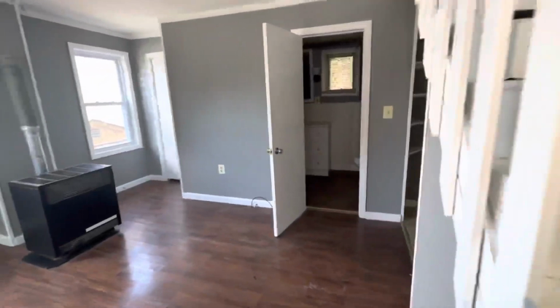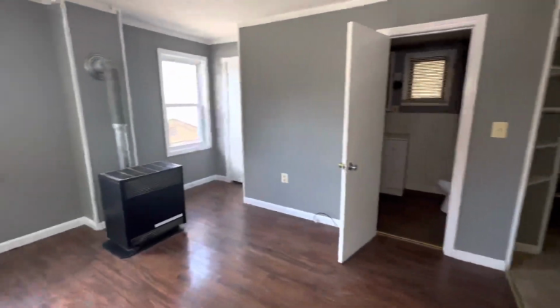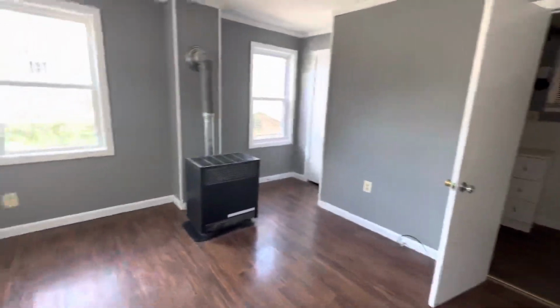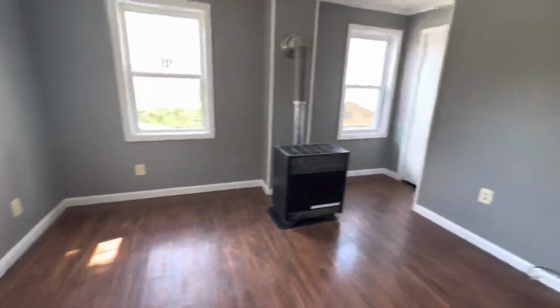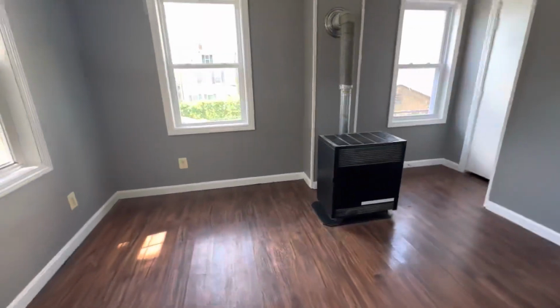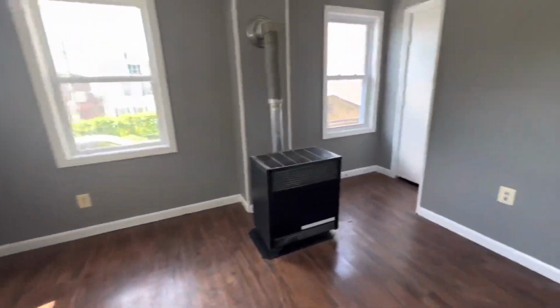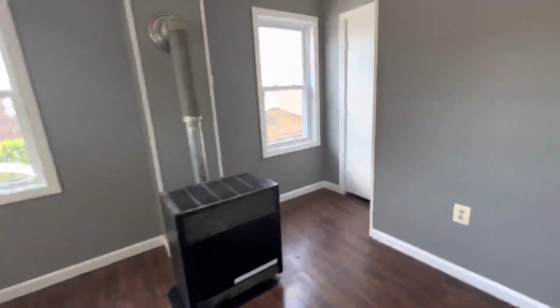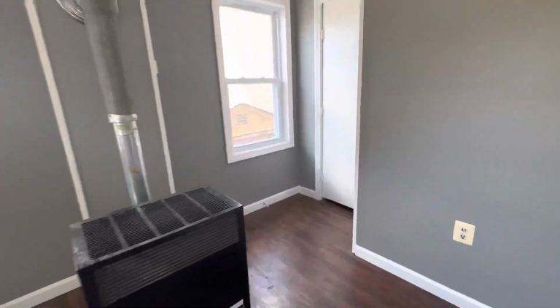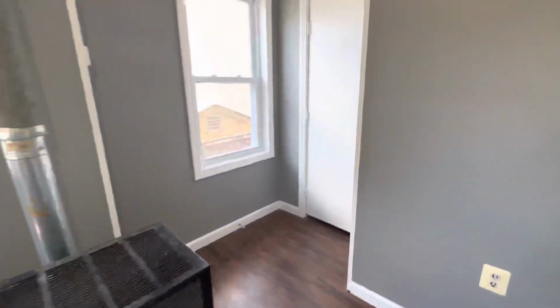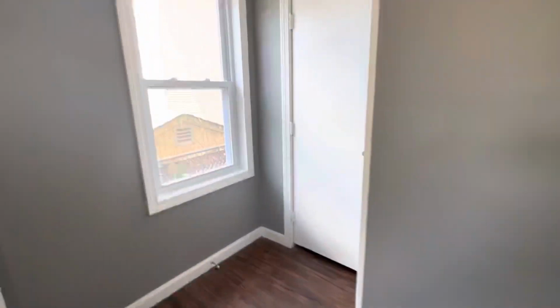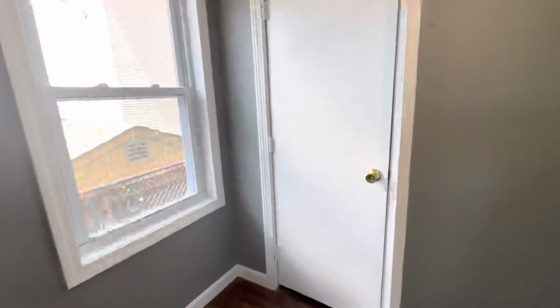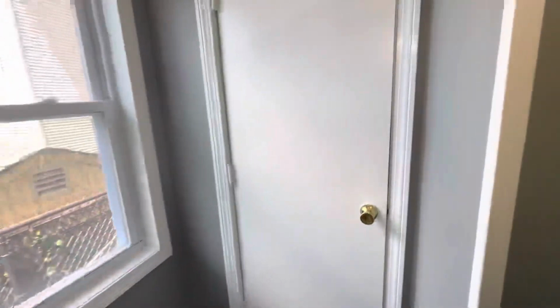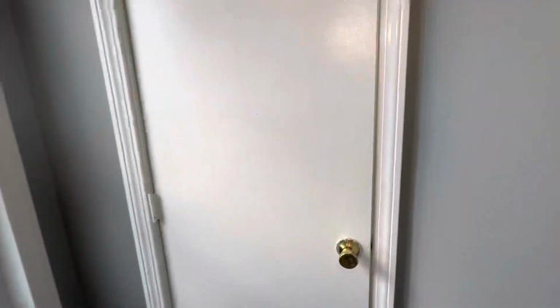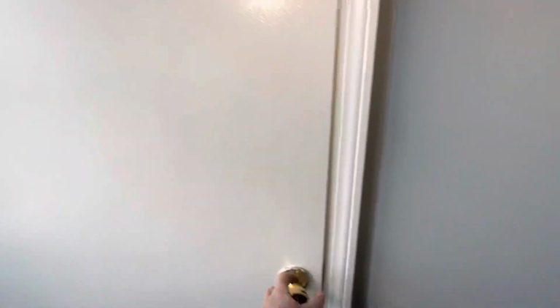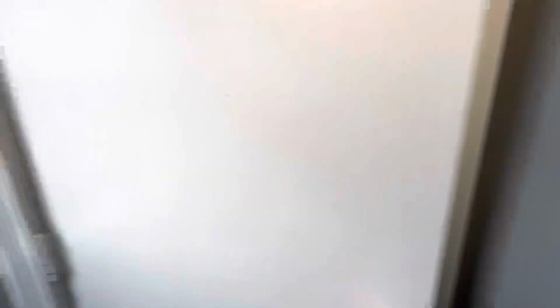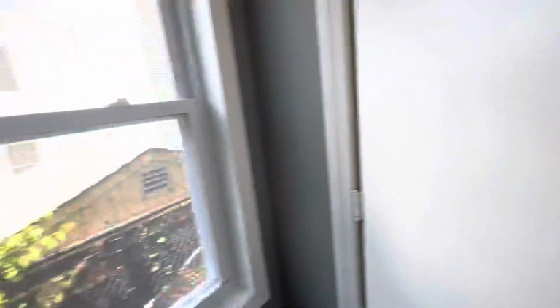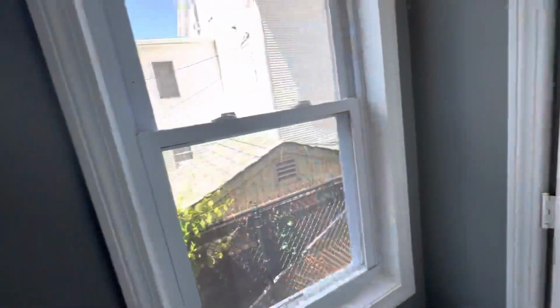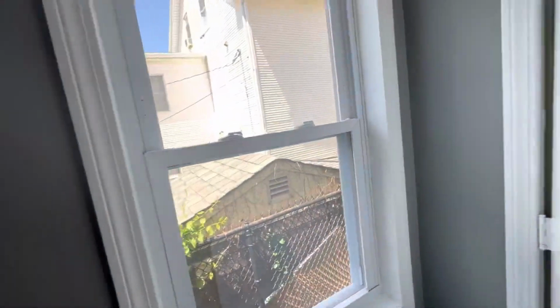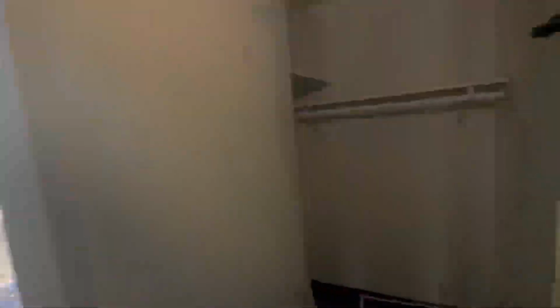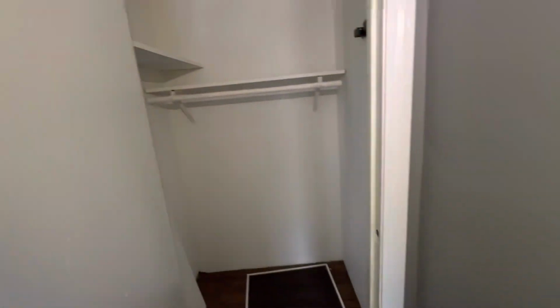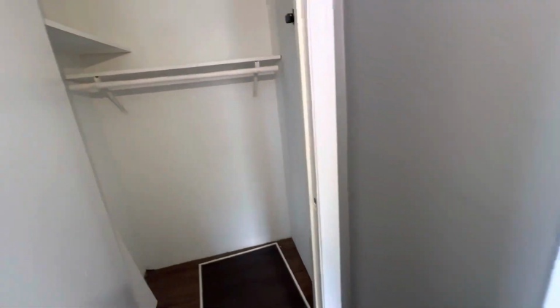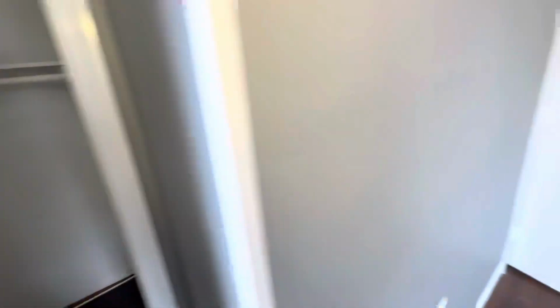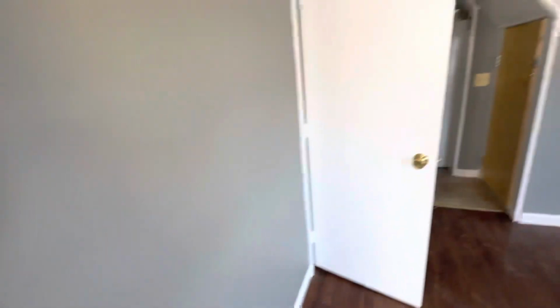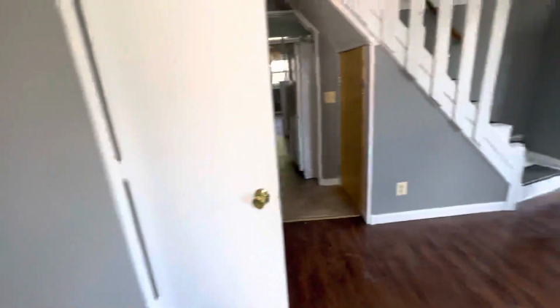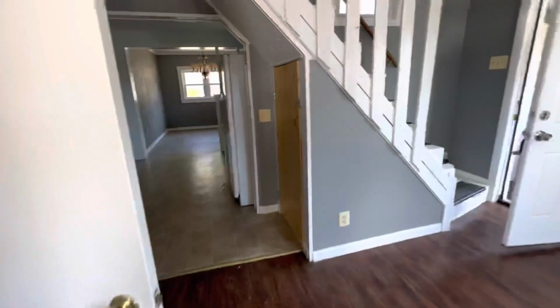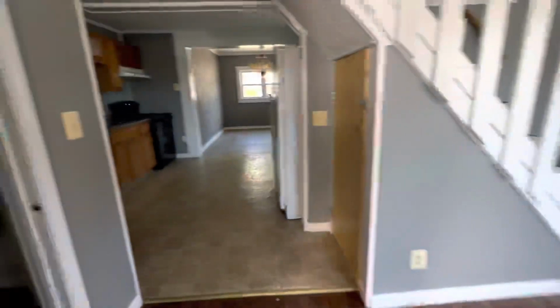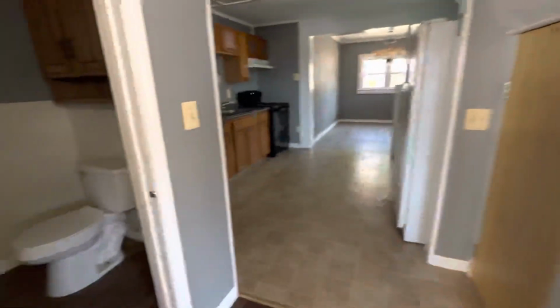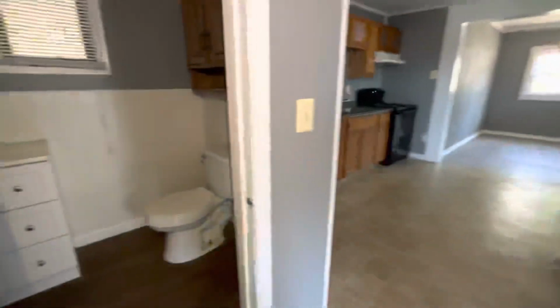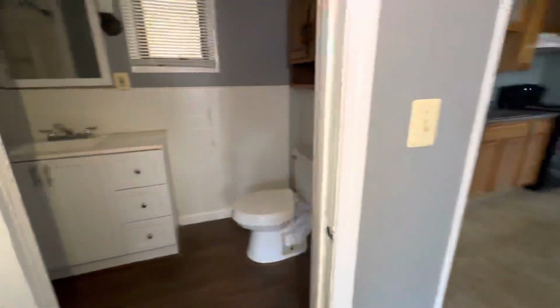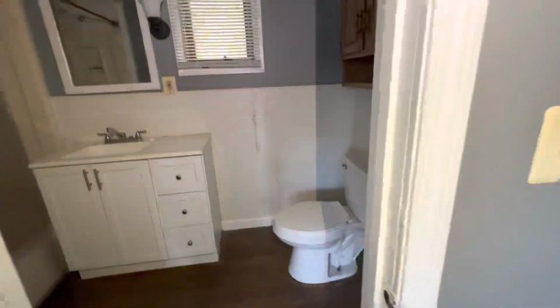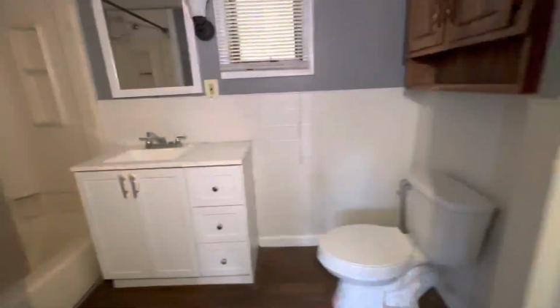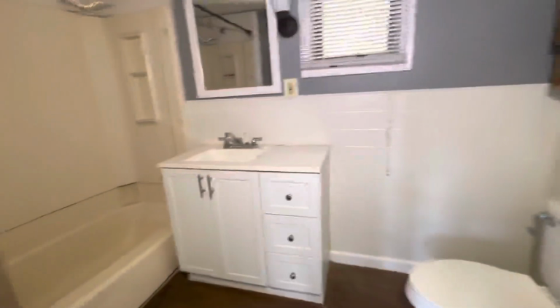Come in. Parlor stove, living room here. Windows, you can see, are replaced. Closet. Nice solid bathroom.